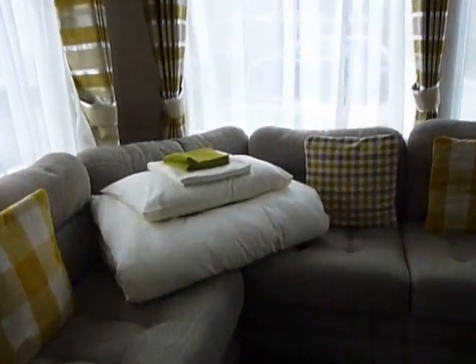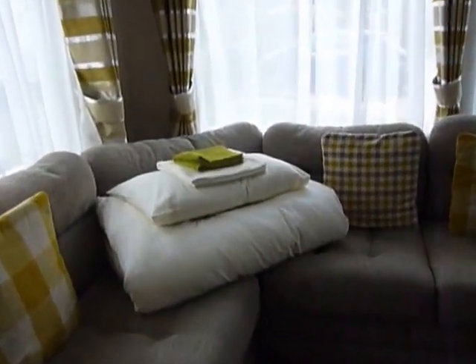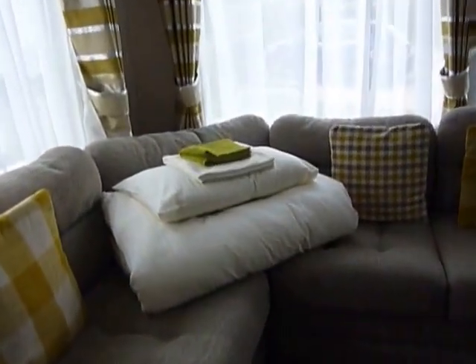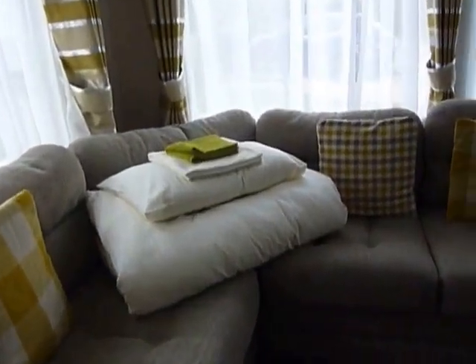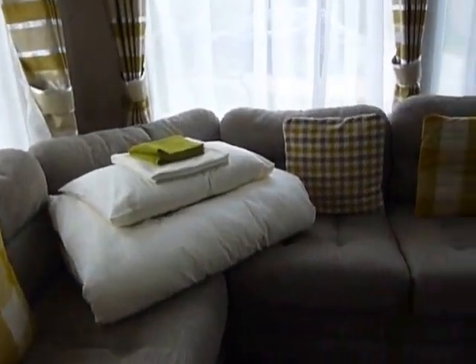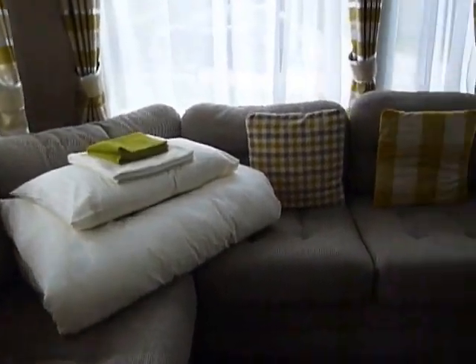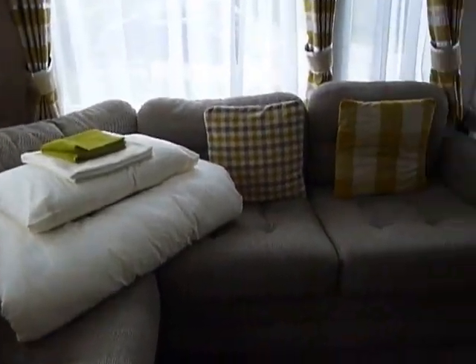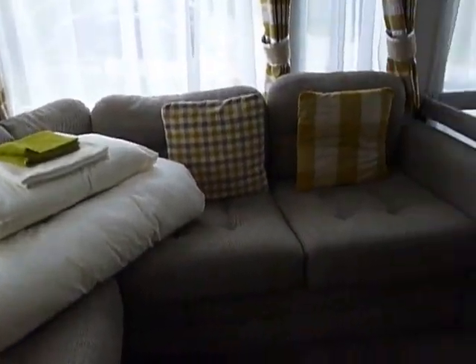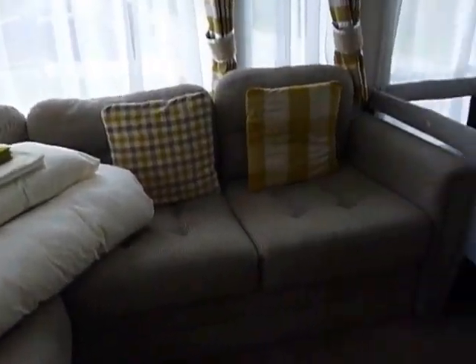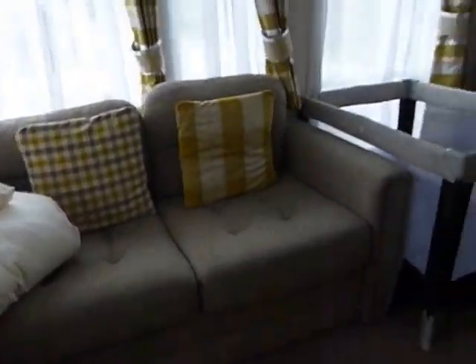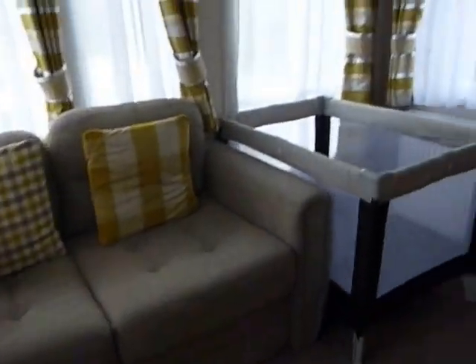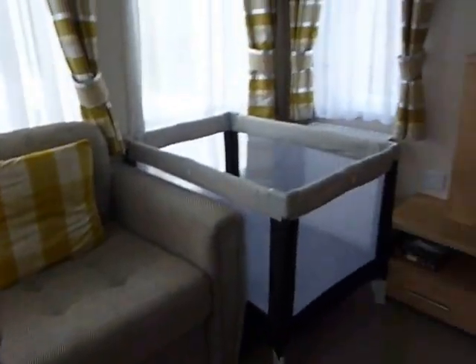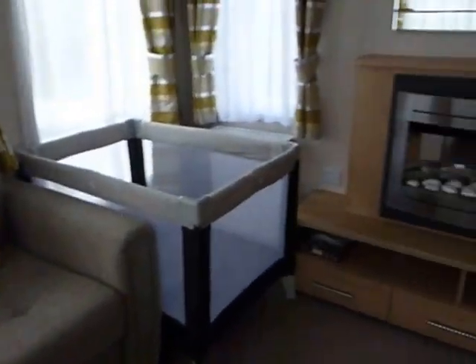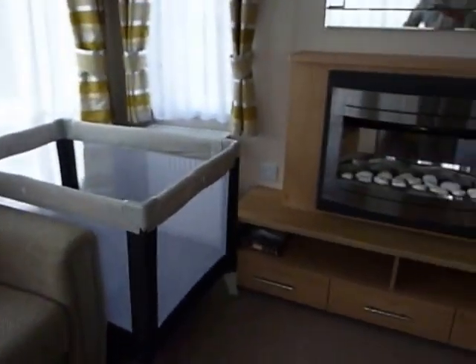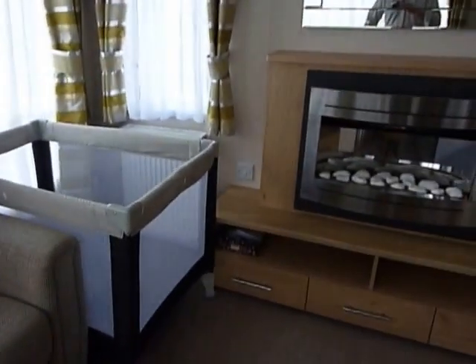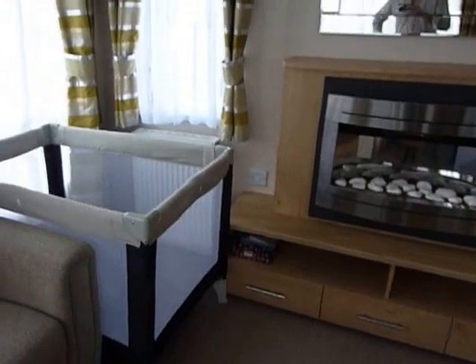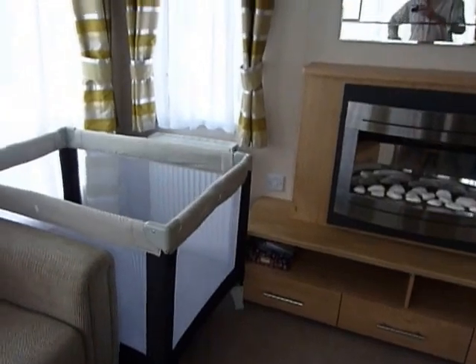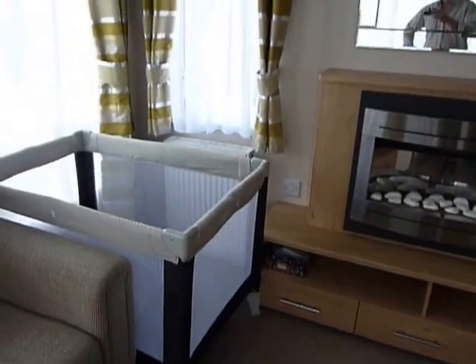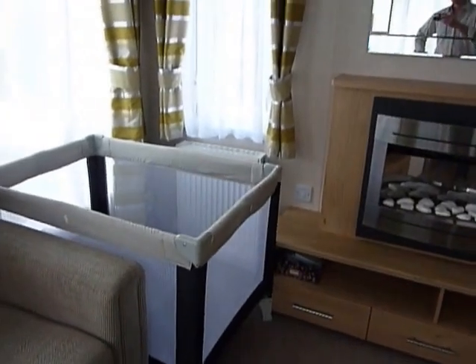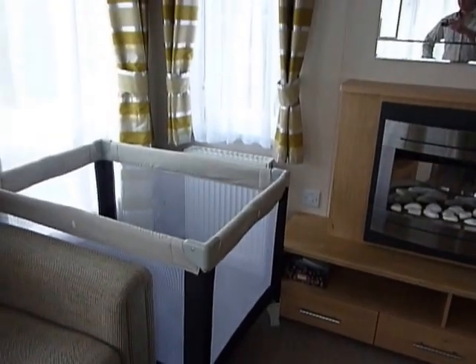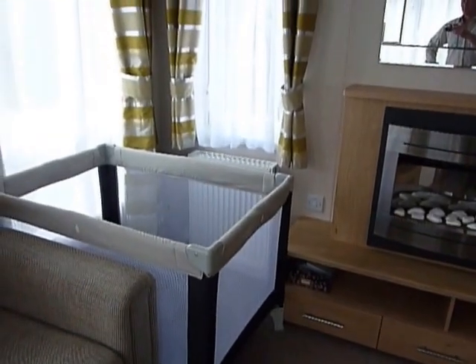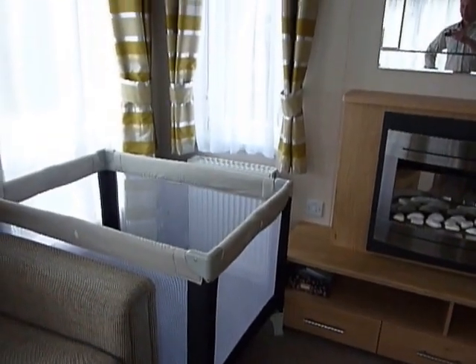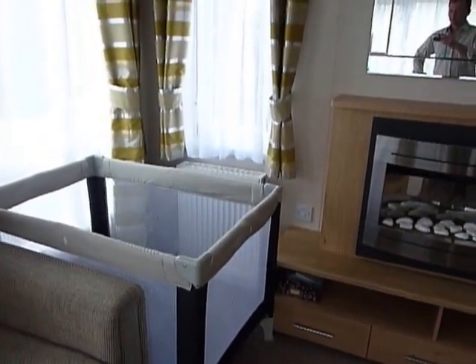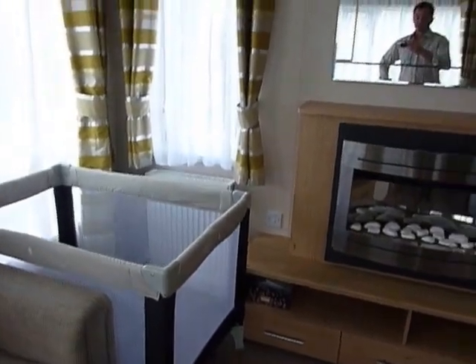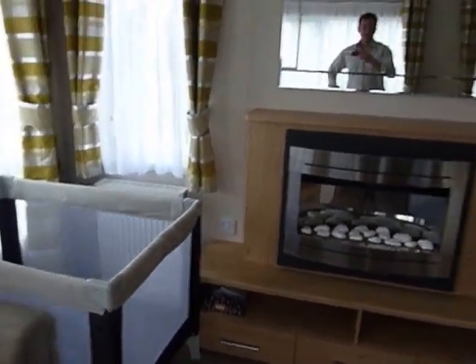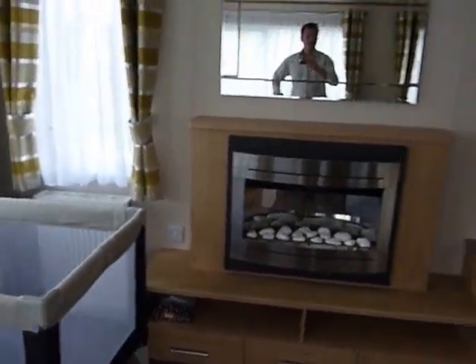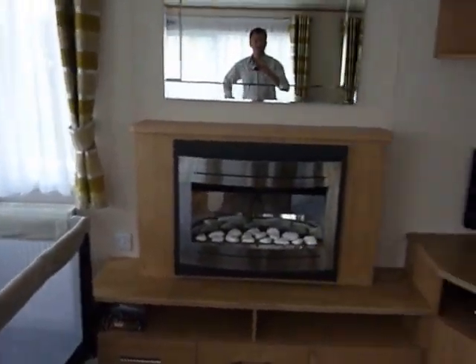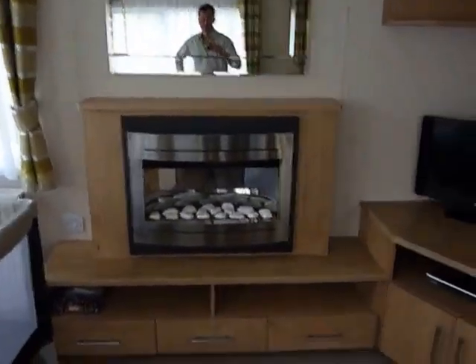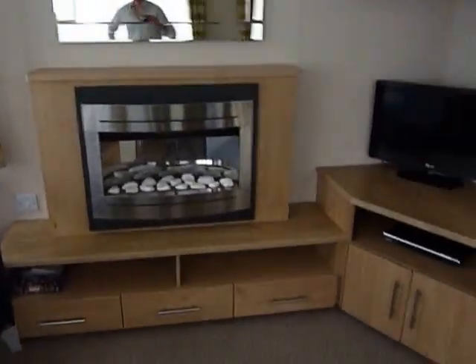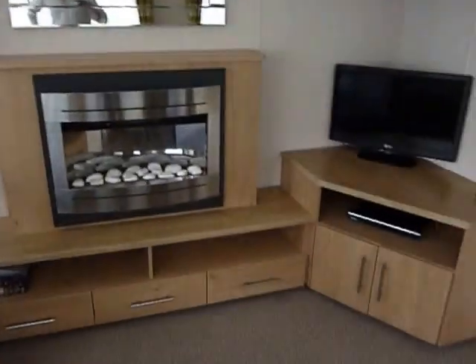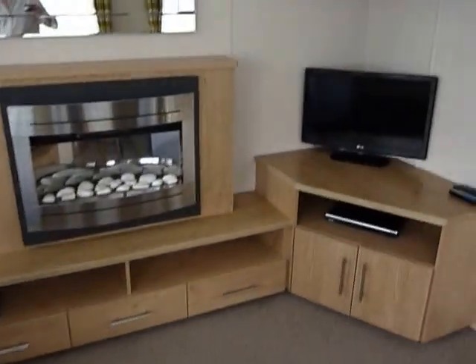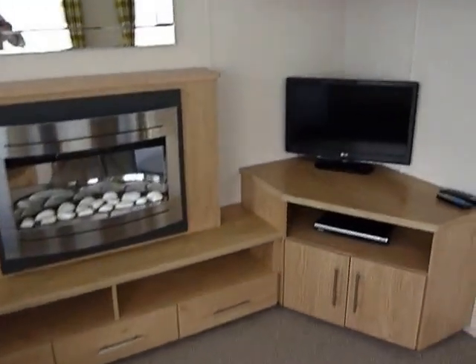This pulls out into a bed. You can see we have our little cot for our little Henry, who will be joining me shortly.